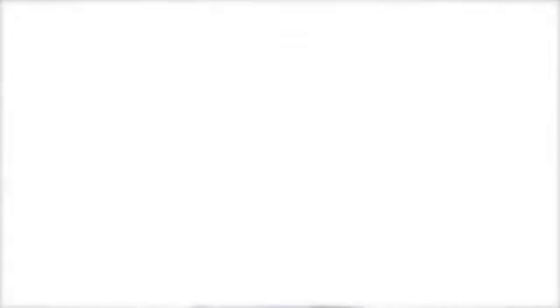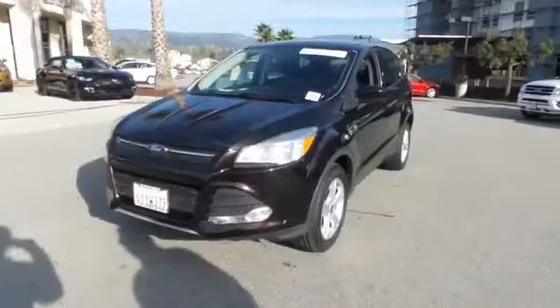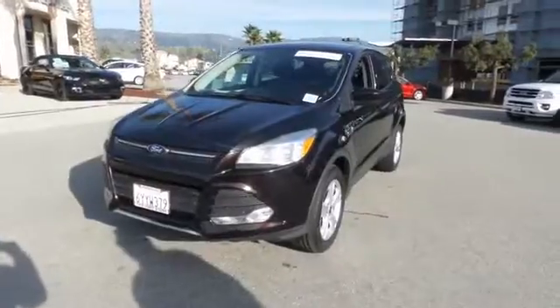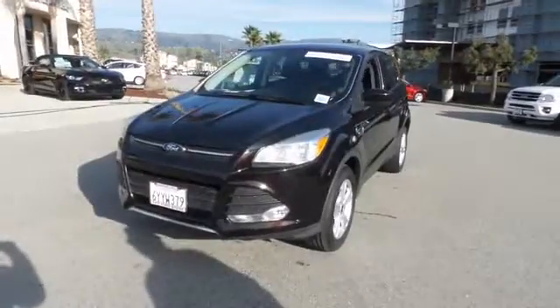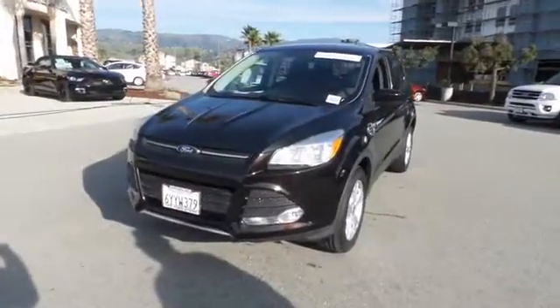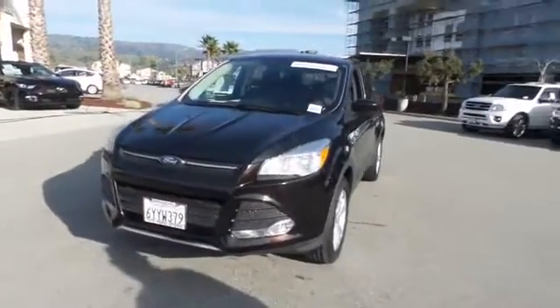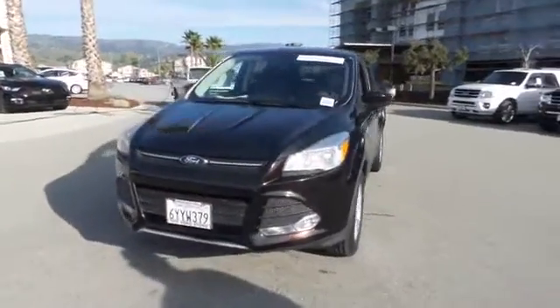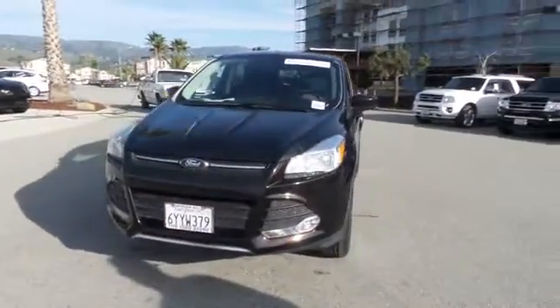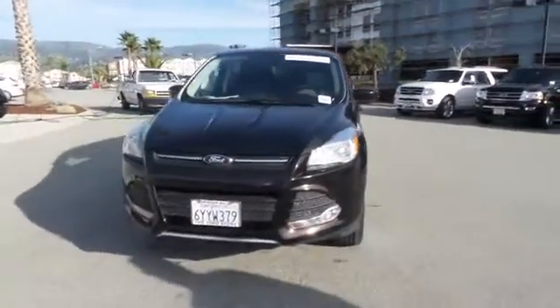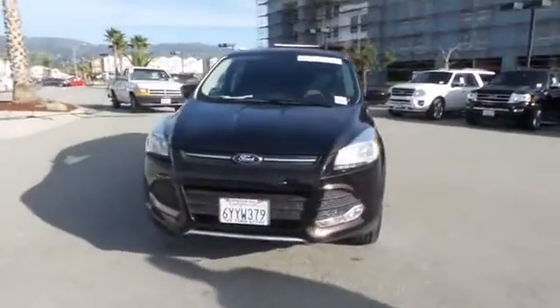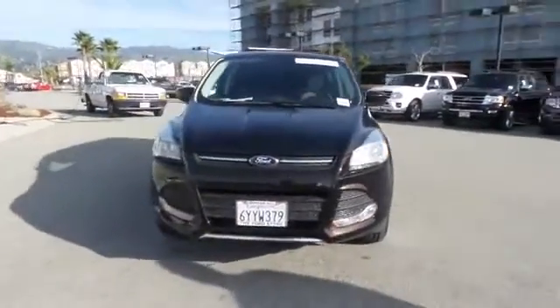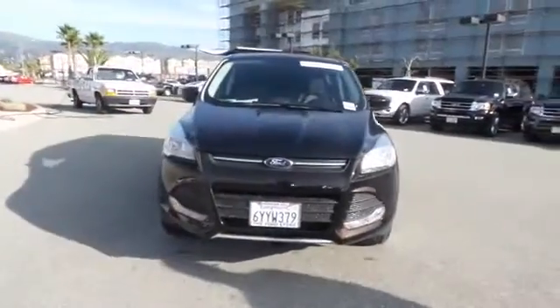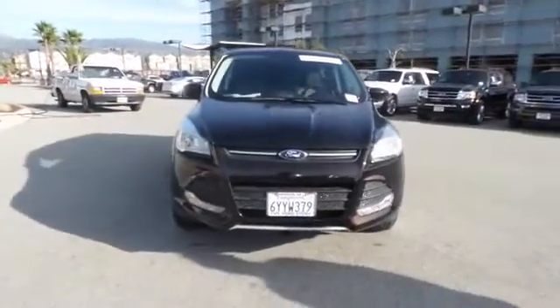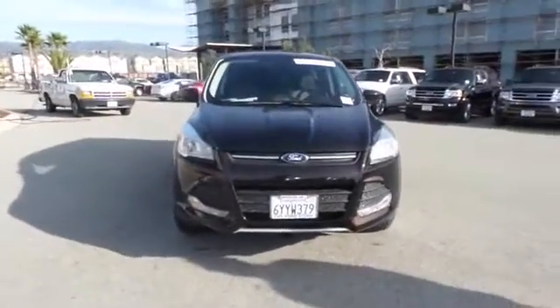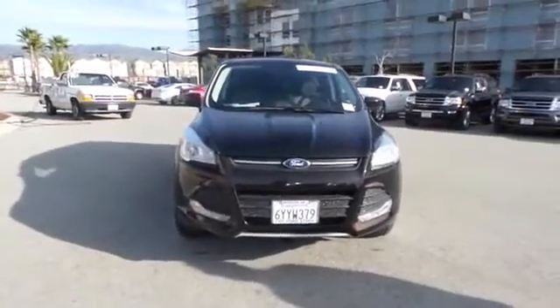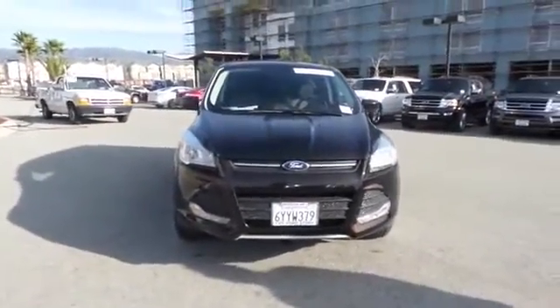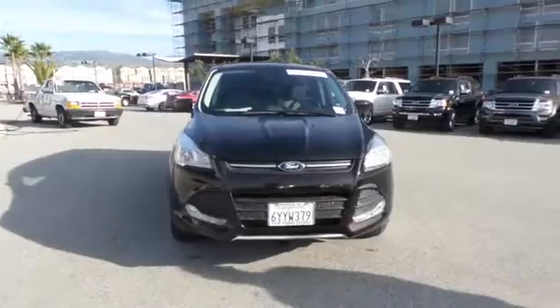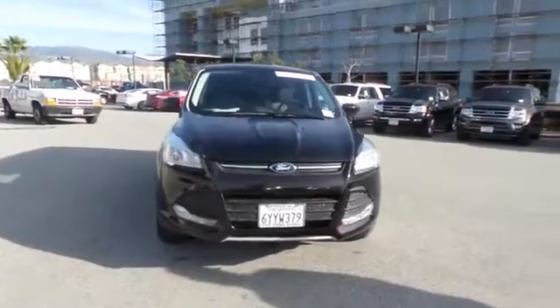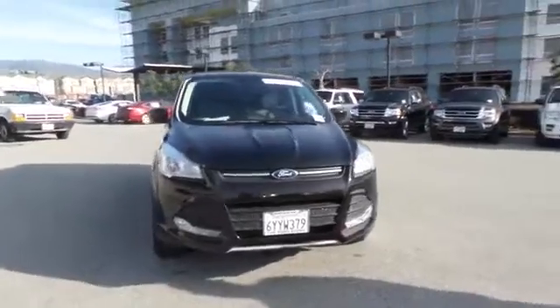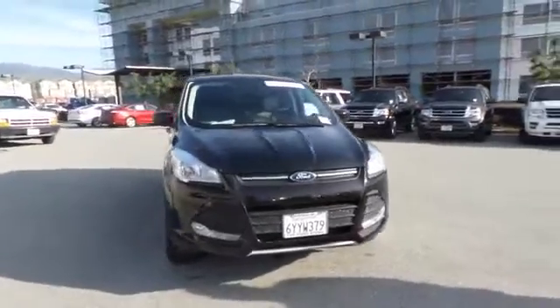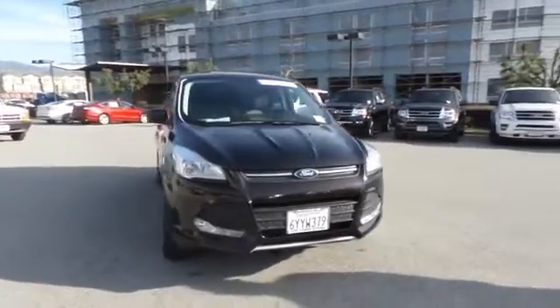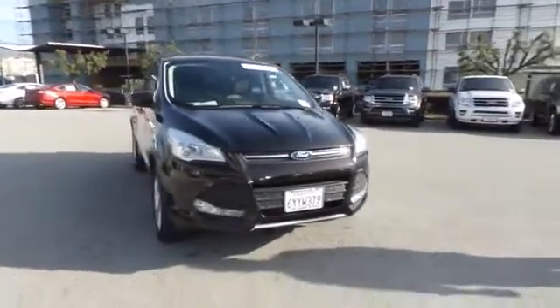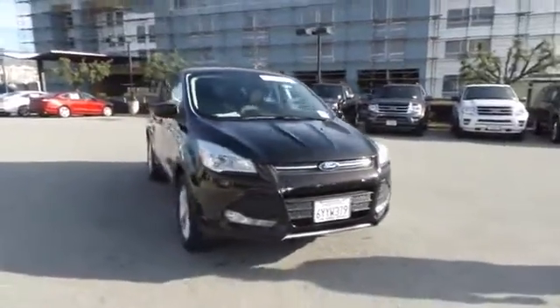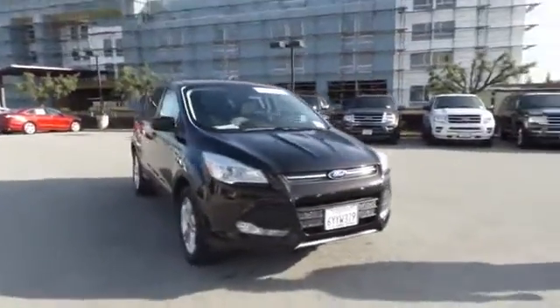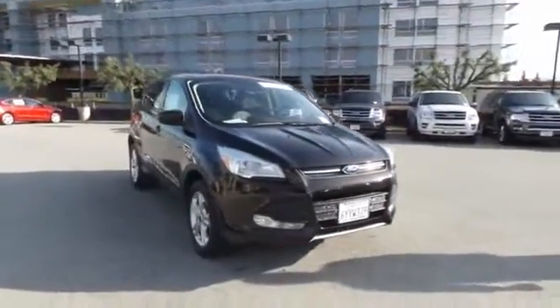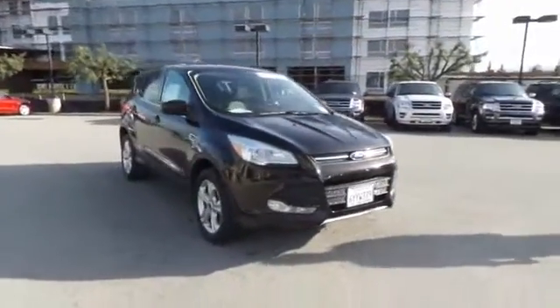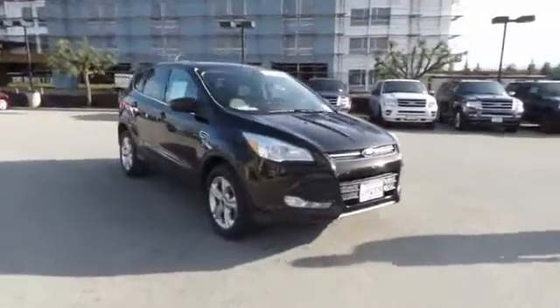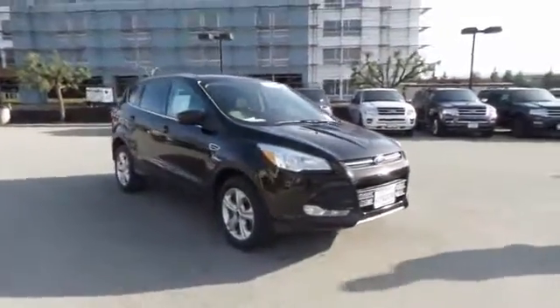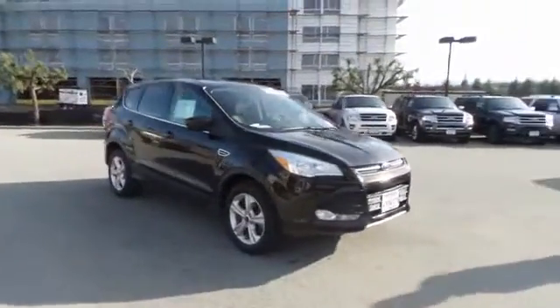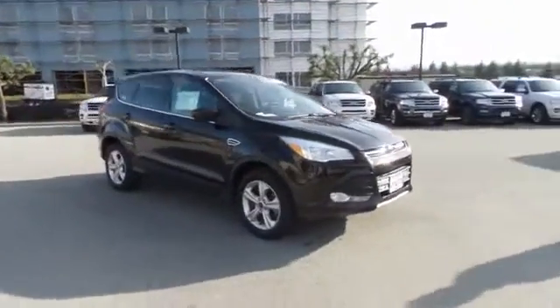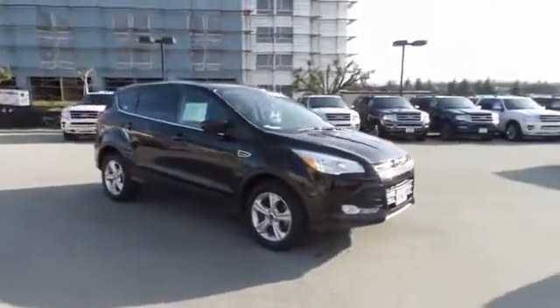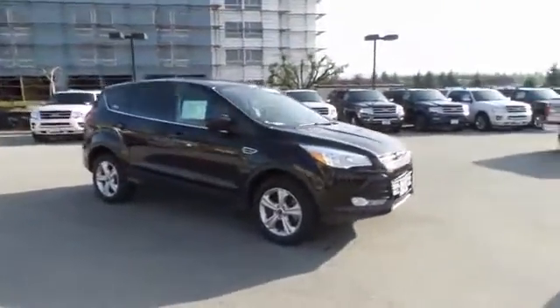The 2013 Escape. Gas engines flex, tow, sip, and go with Ford Escape. This vehicle has less than 25,000 miles.